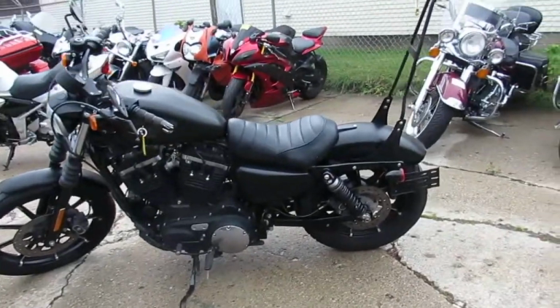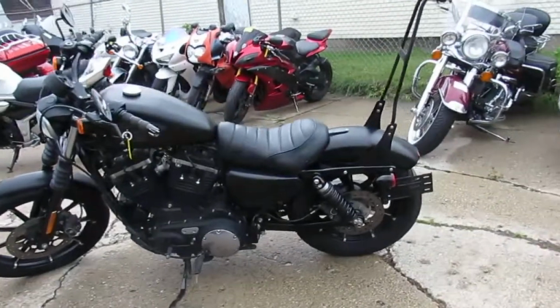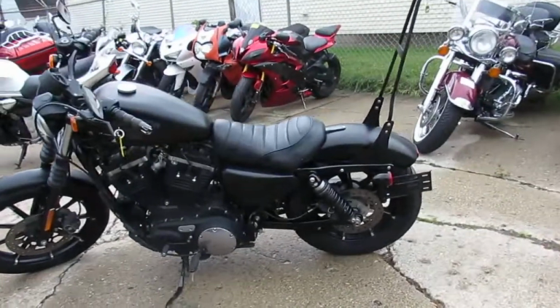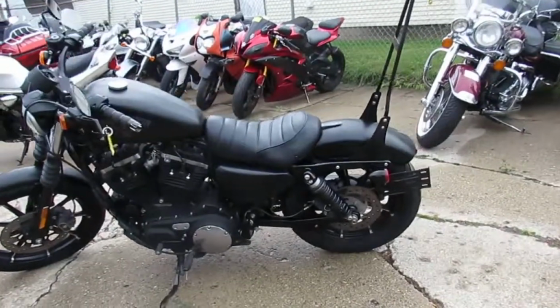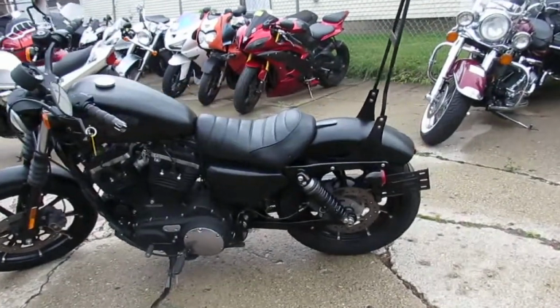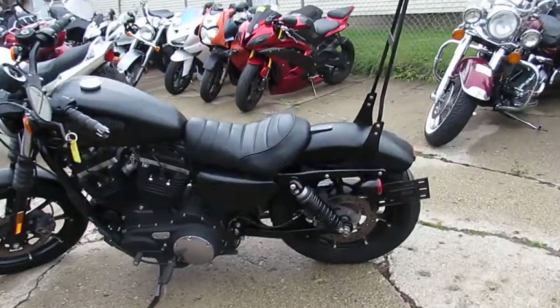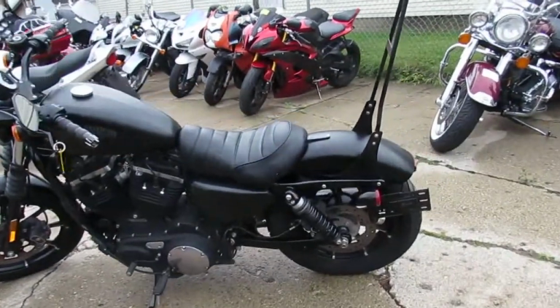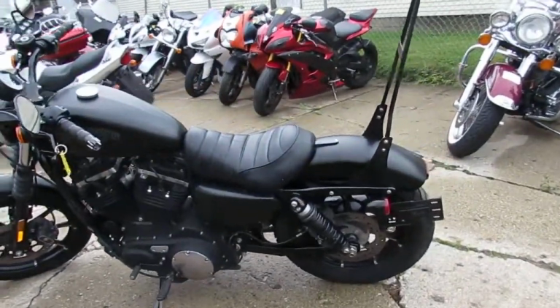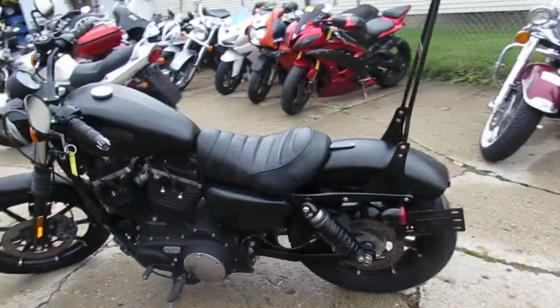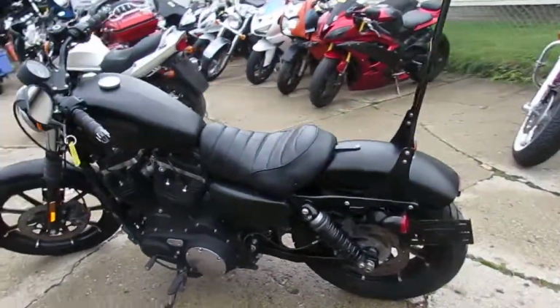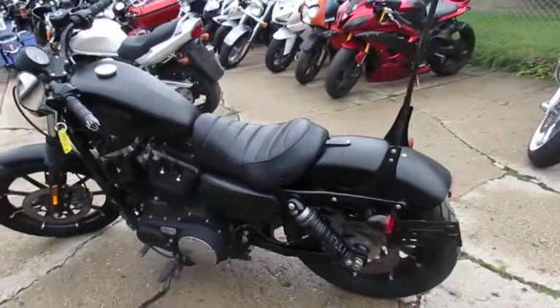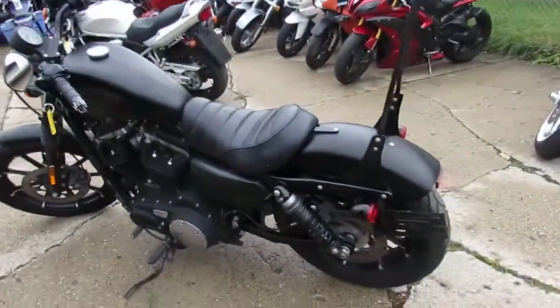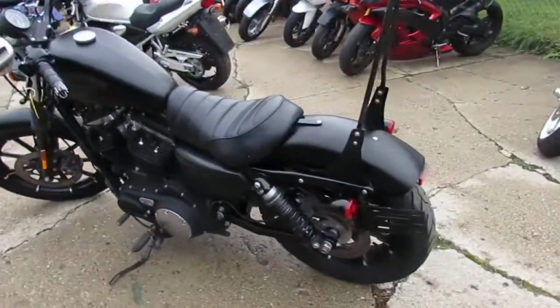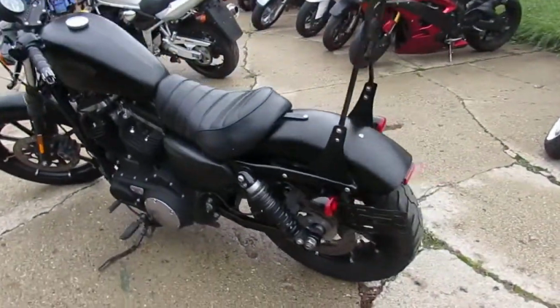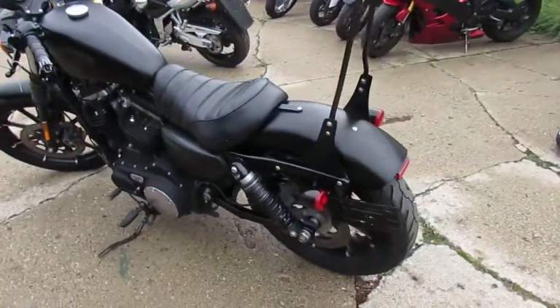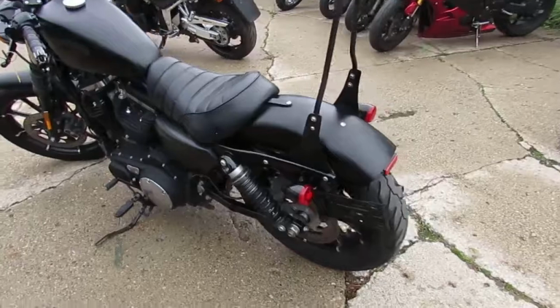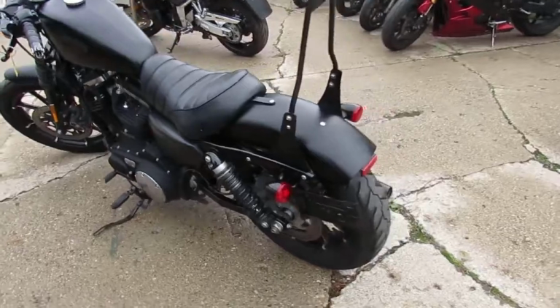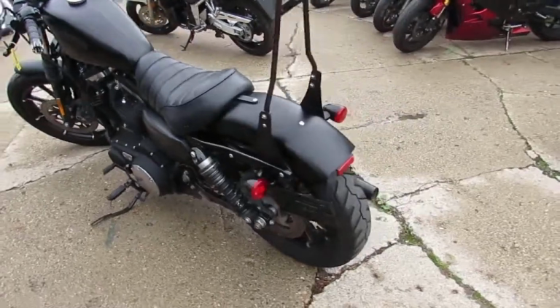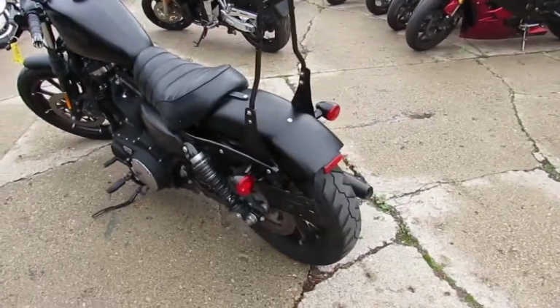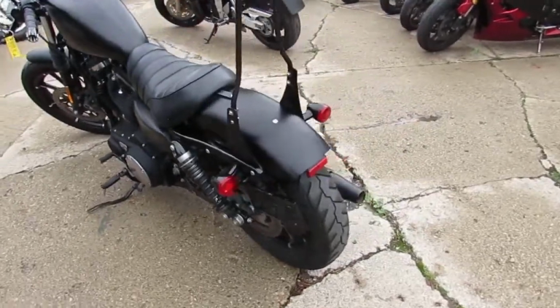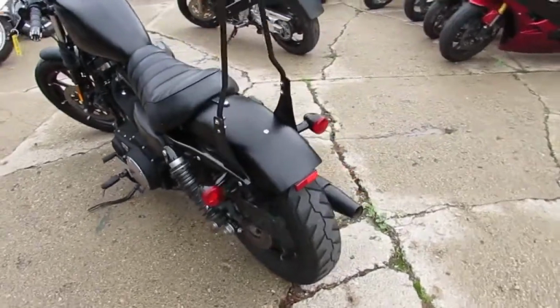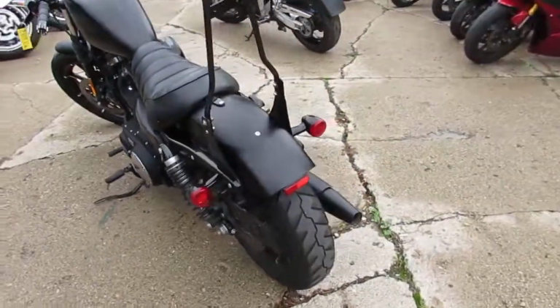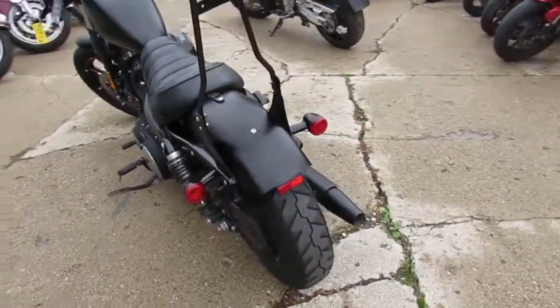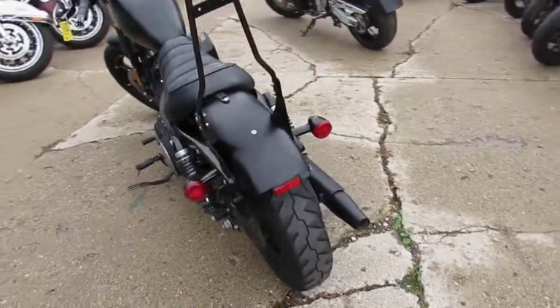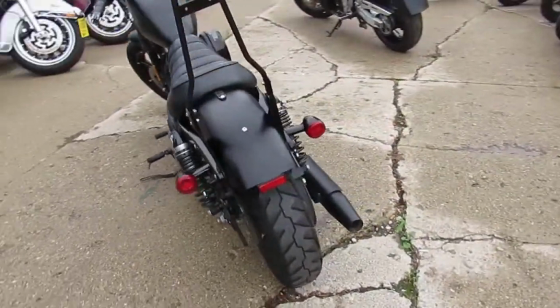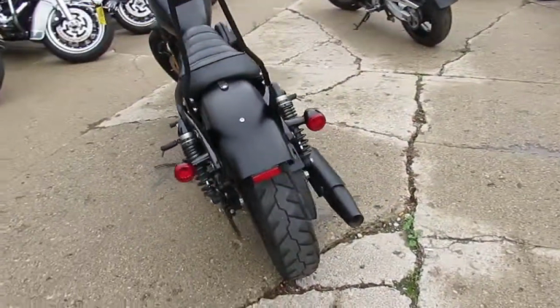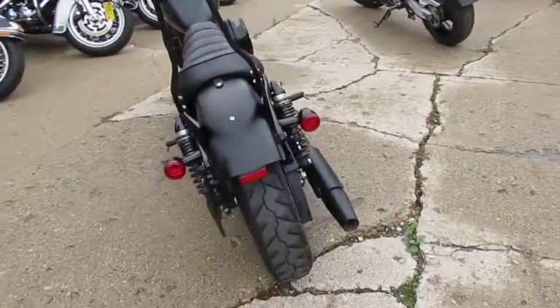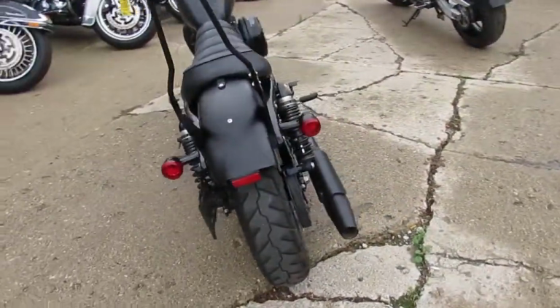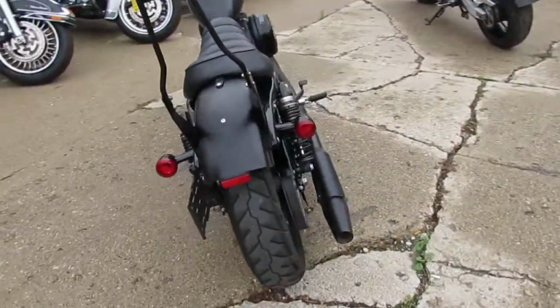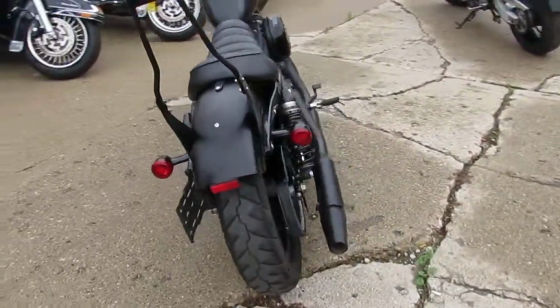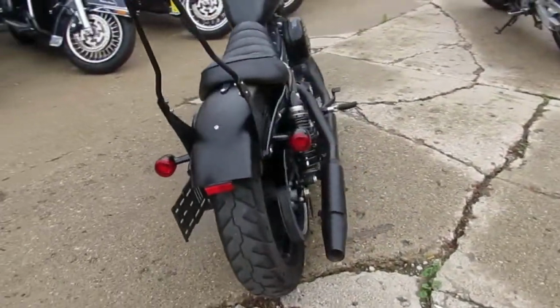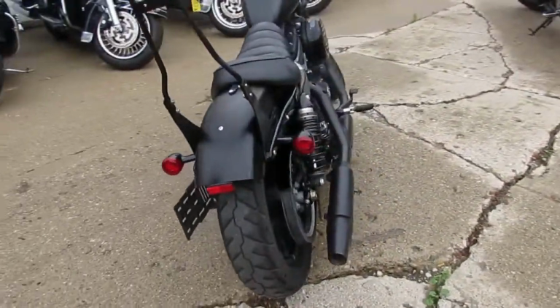Hey guys, it's ApprovalPowerSports.com here. We've got over 400 used Harley-Davidsons in the showroom for sale. Today I'm going to show you a nice one.